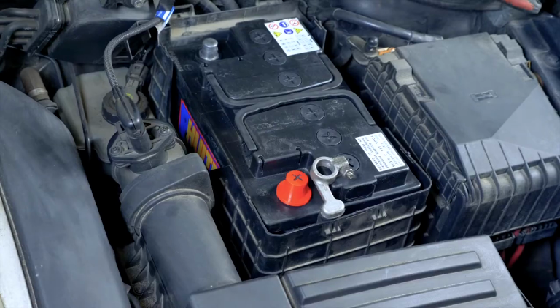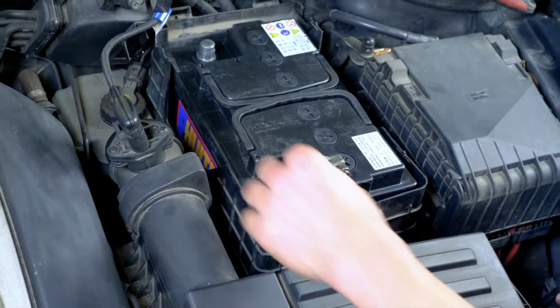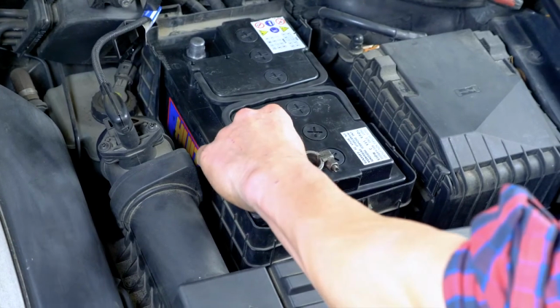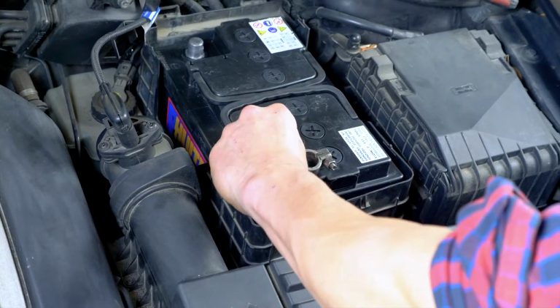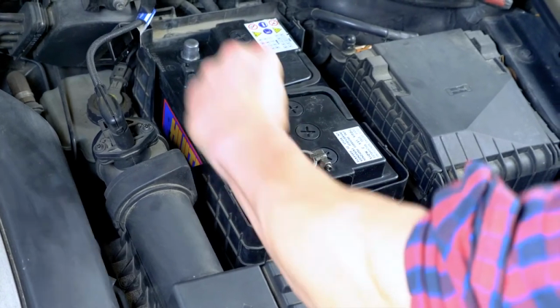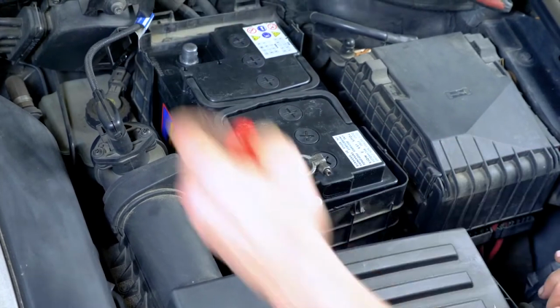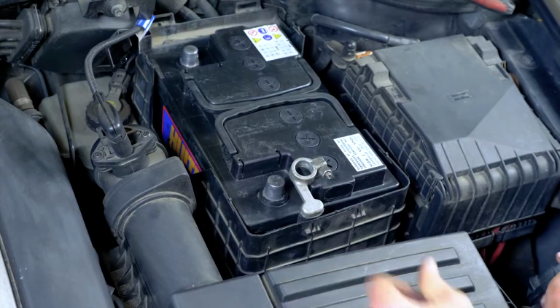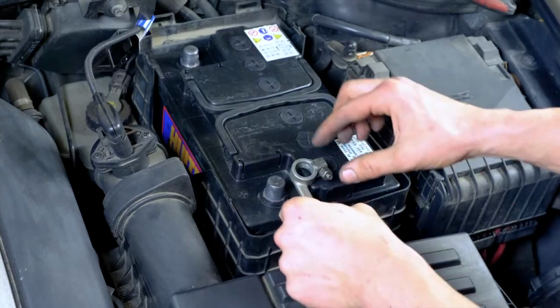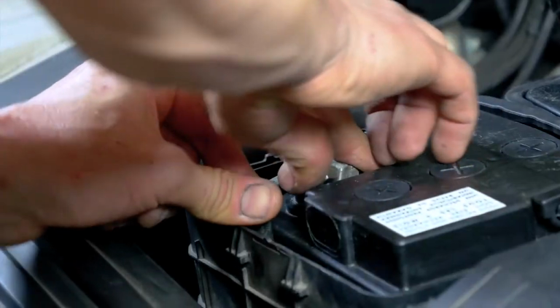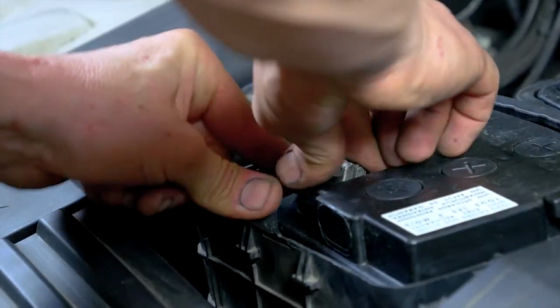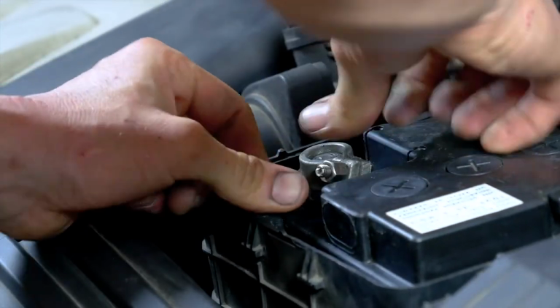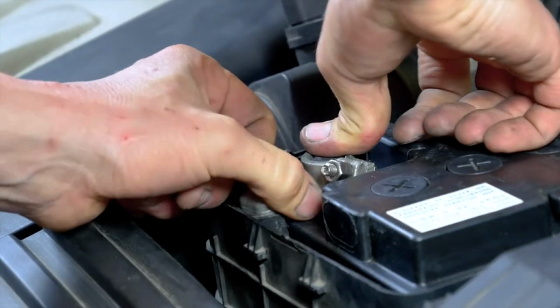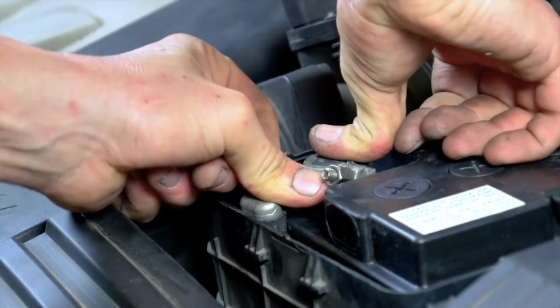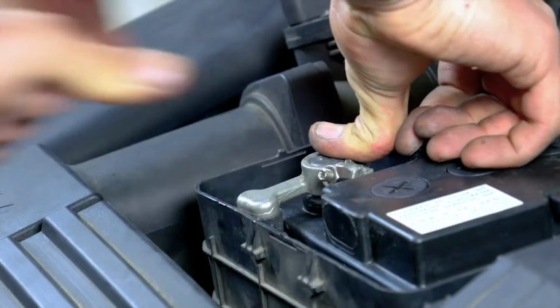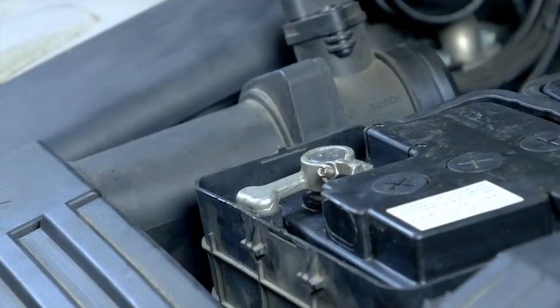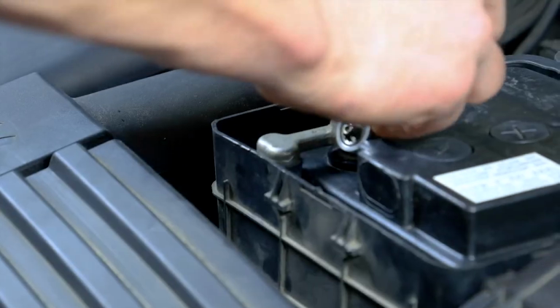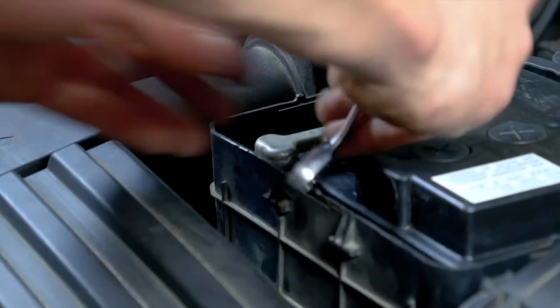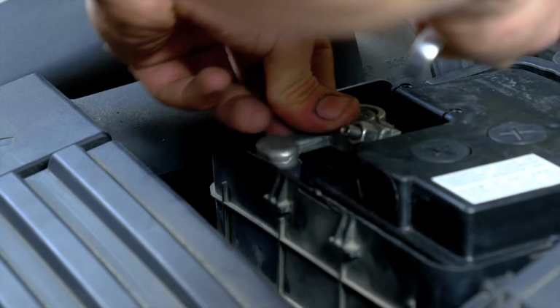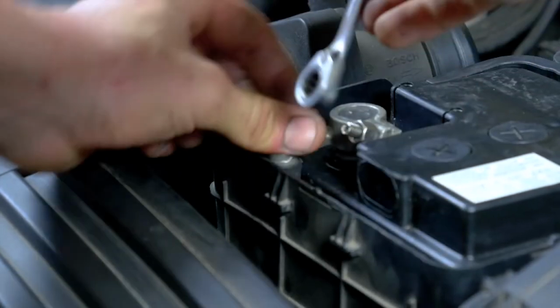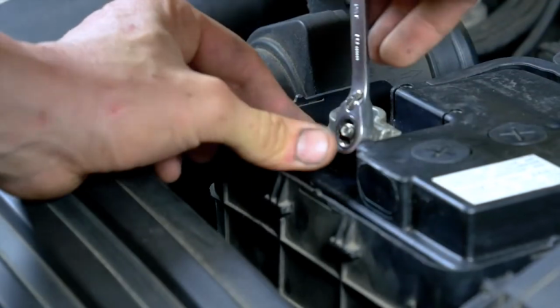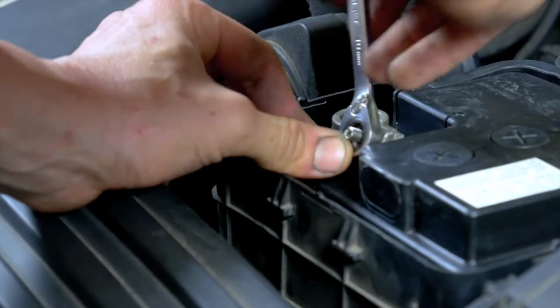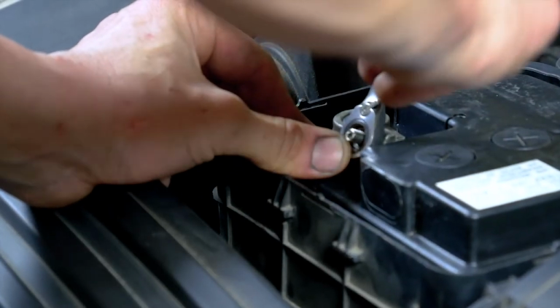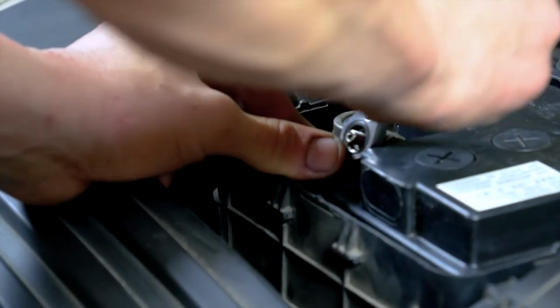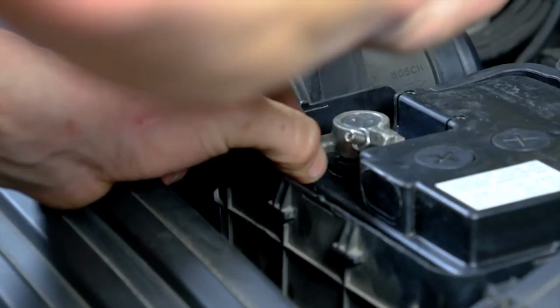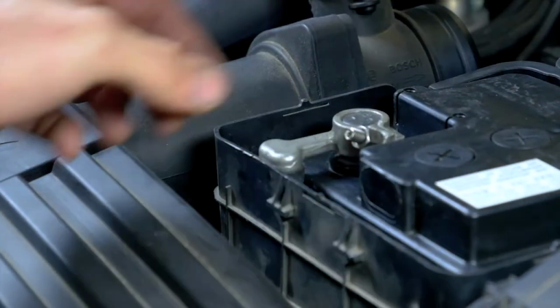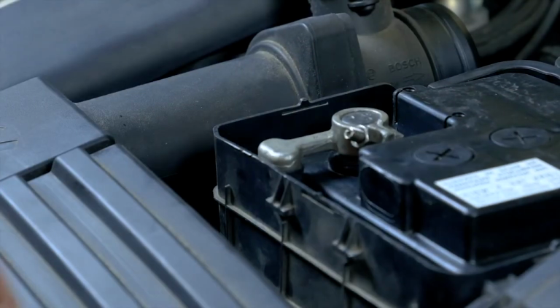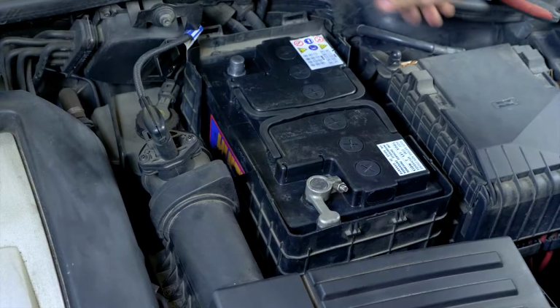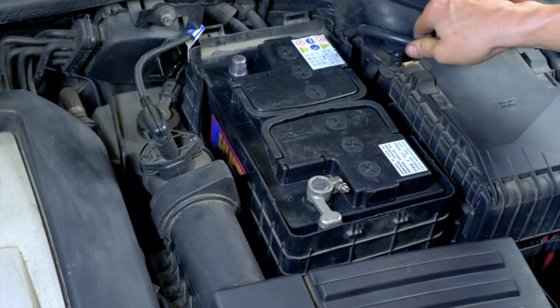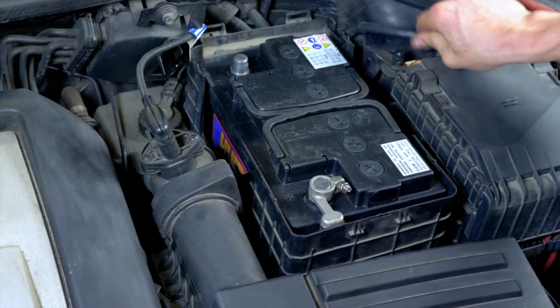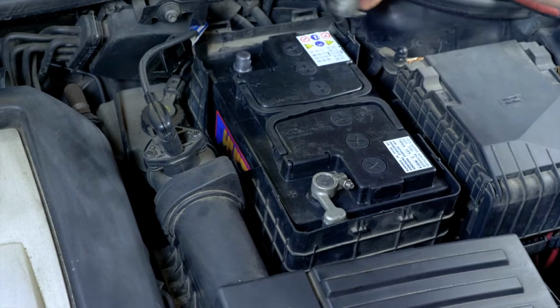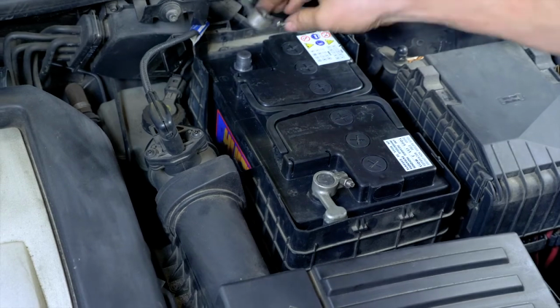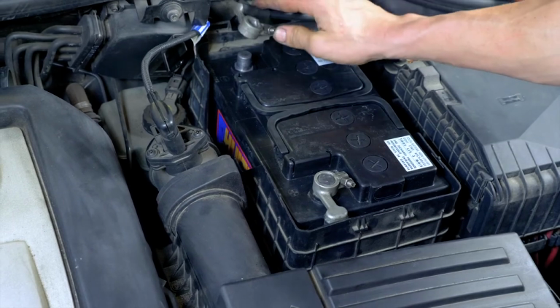Remove the plastic protection on the terminal and put the positive terminal back. Fix it in place with a spanner. Finally, put the negative terminal back in.